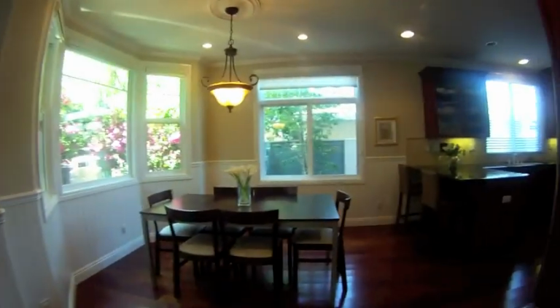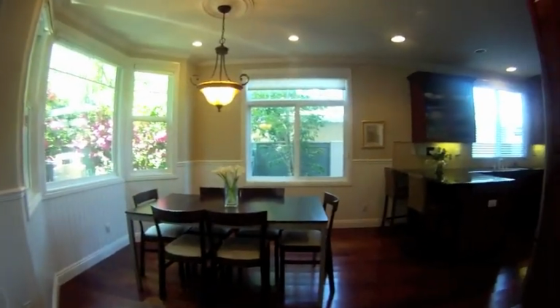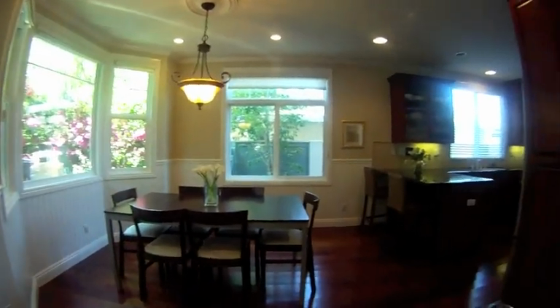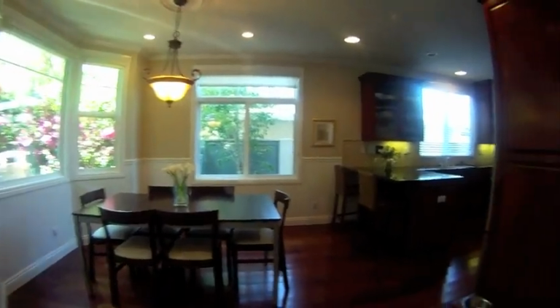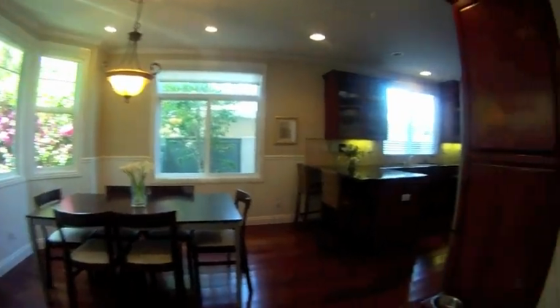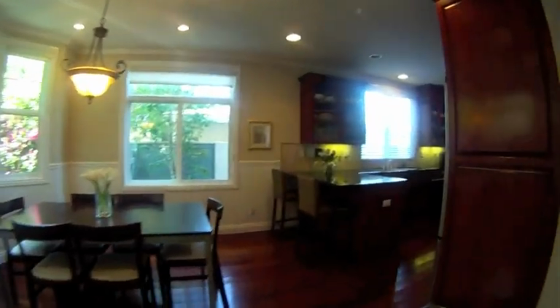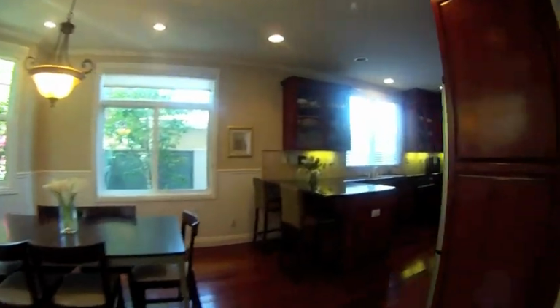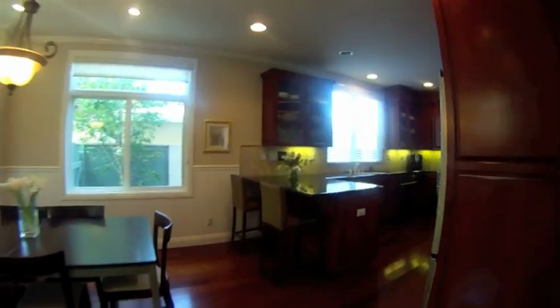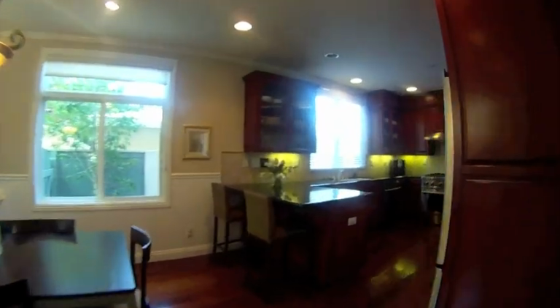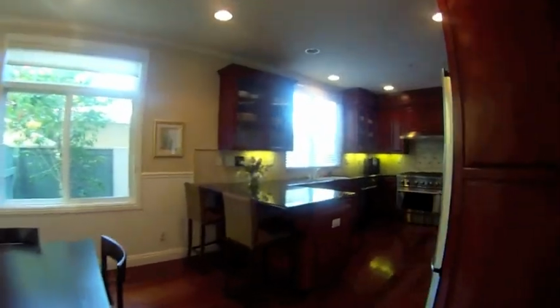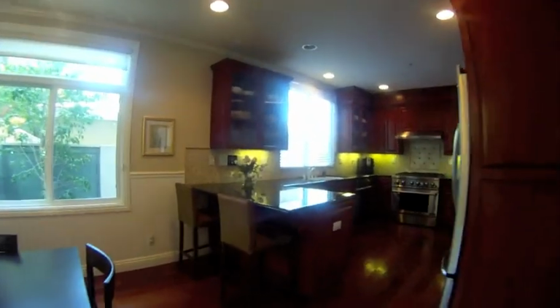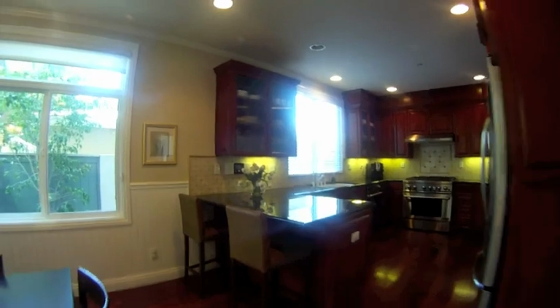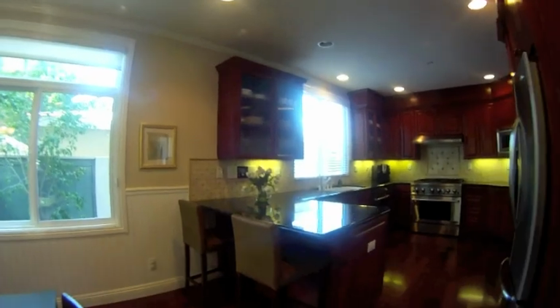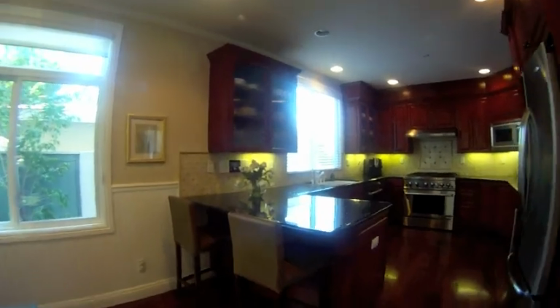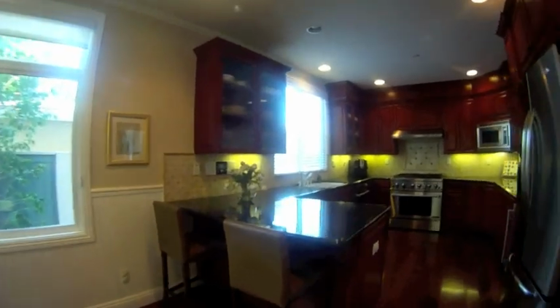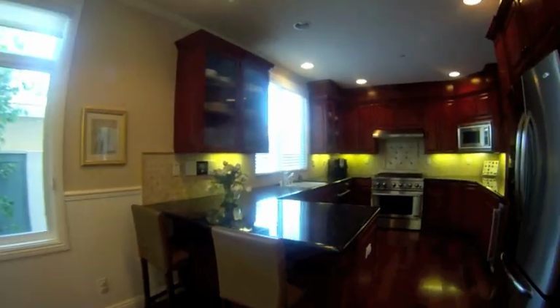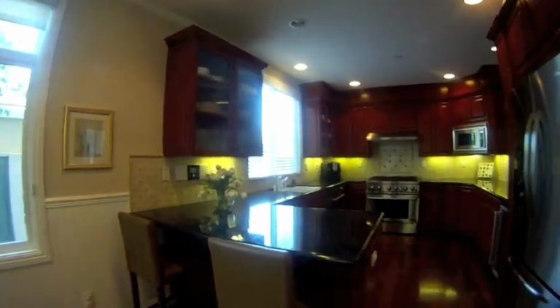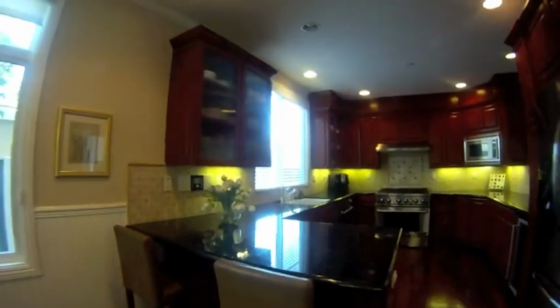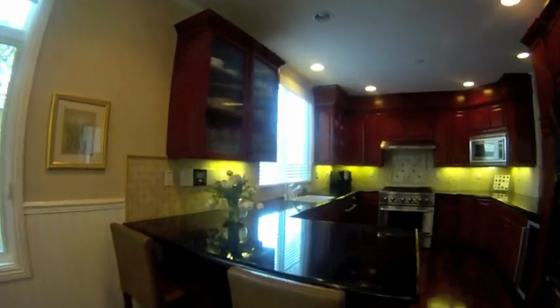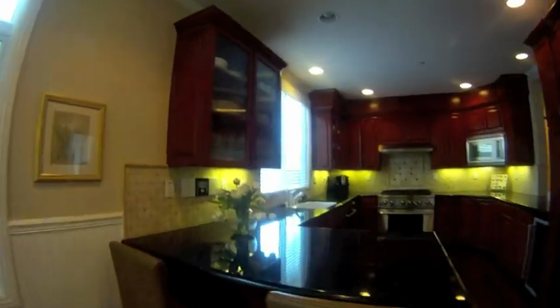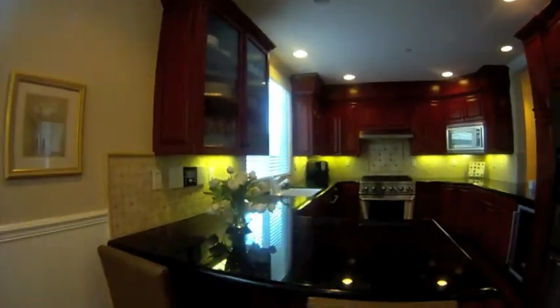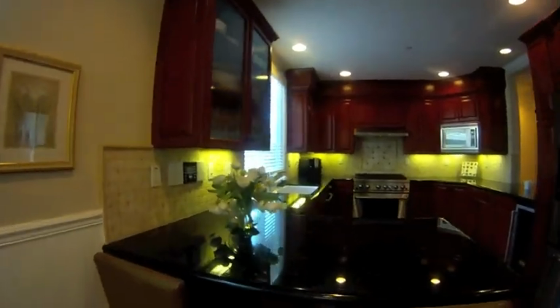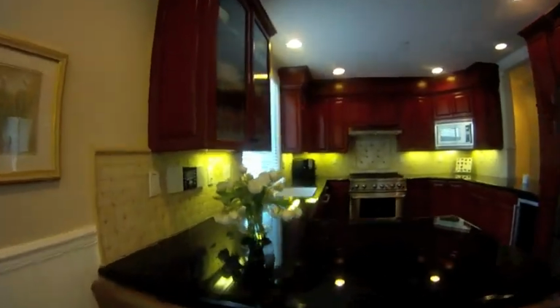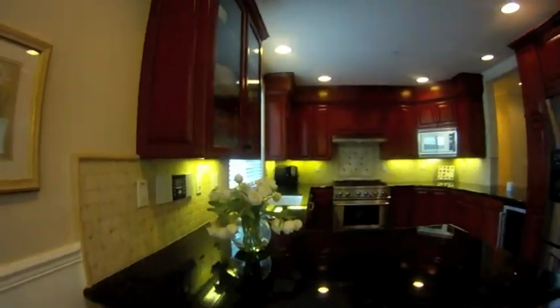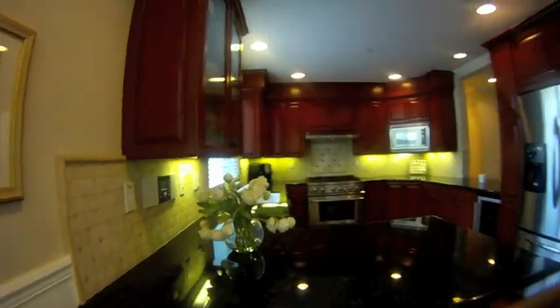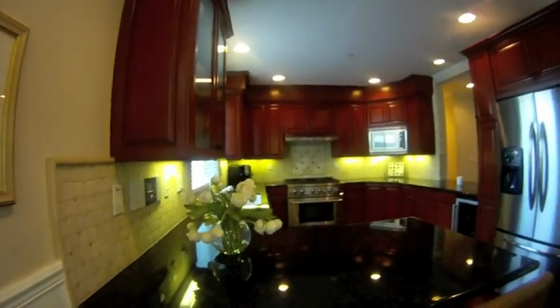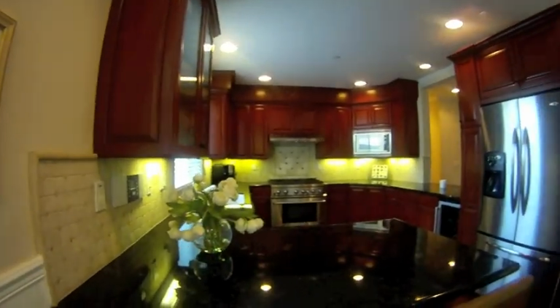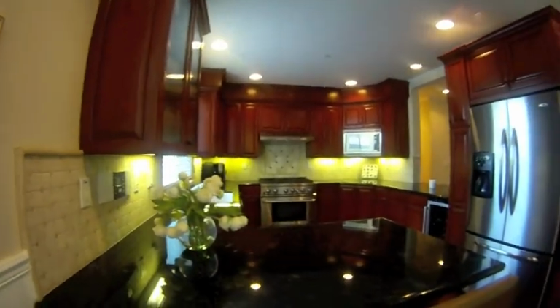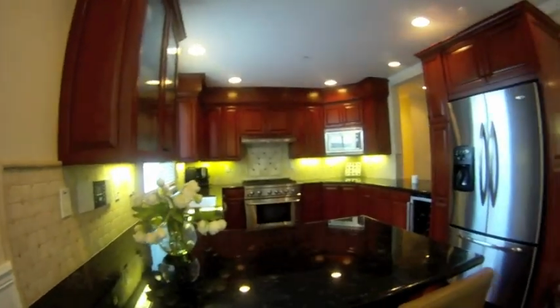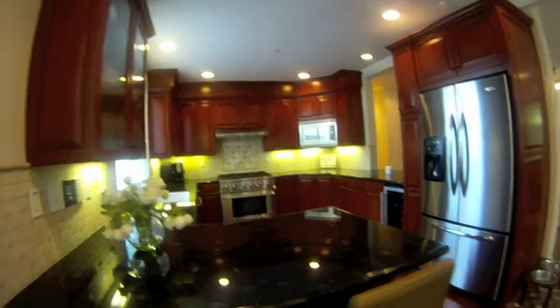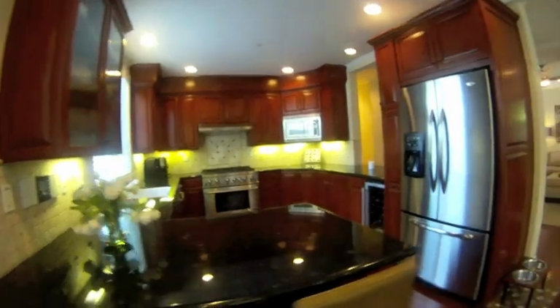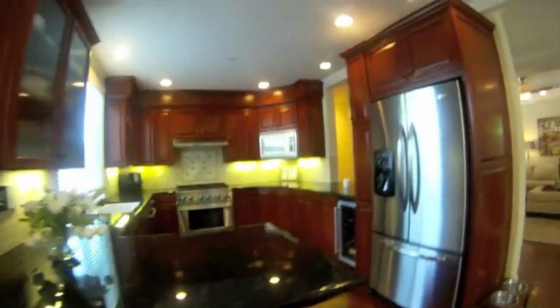Attached to the living room is the dining area and kitchen. The large kitchen features granite countertops, stainless steel appliances, lots of counter space and a lookout into the living room.